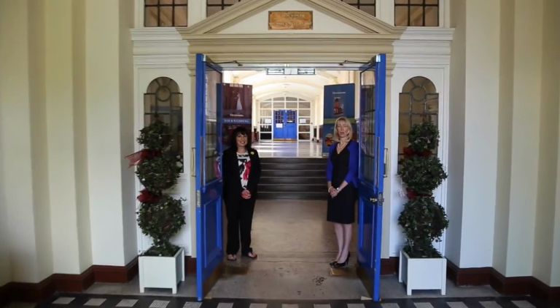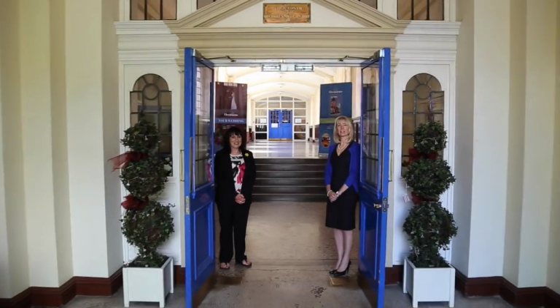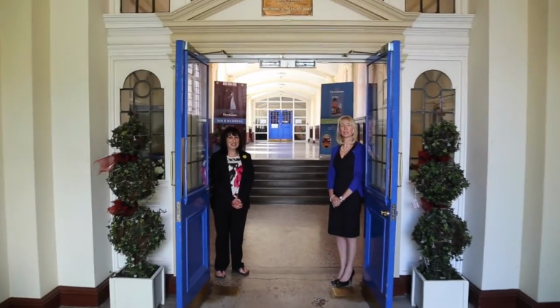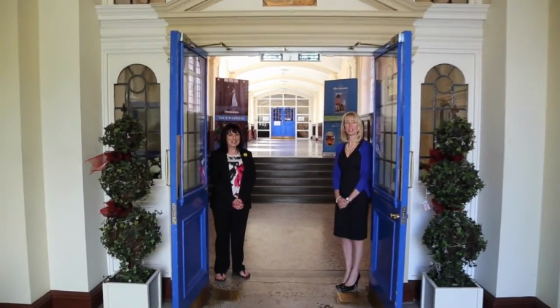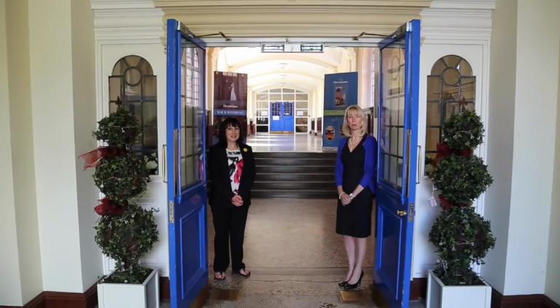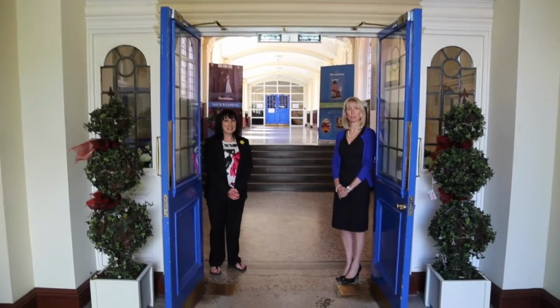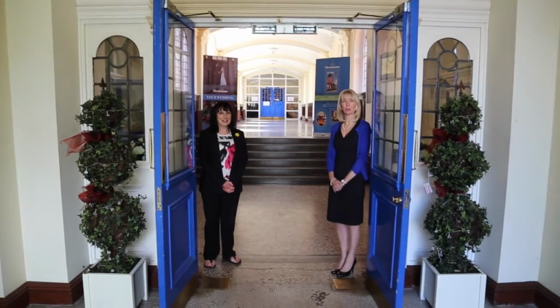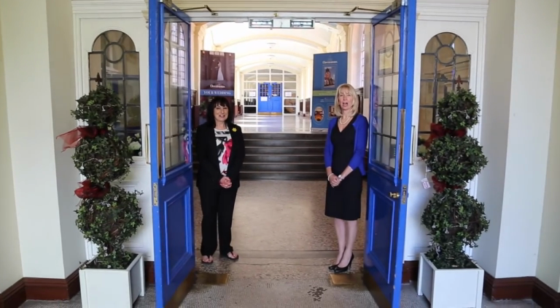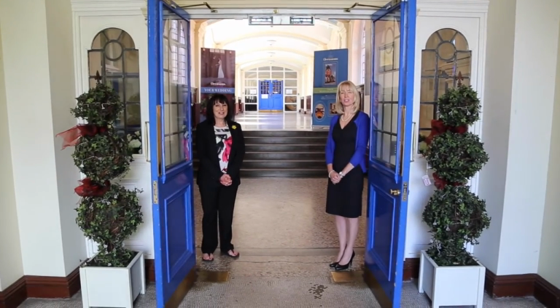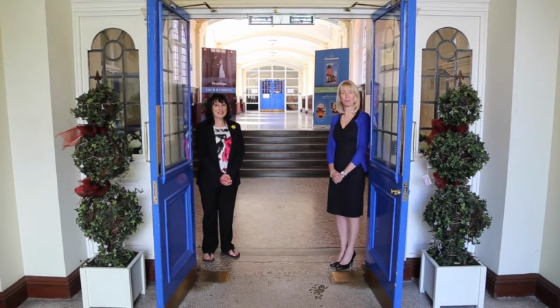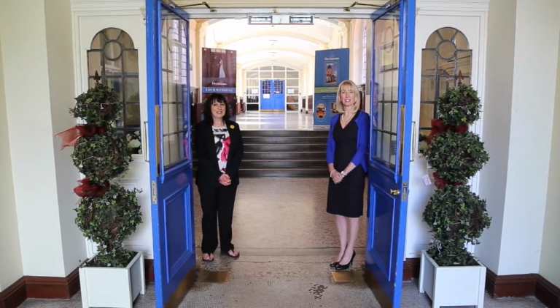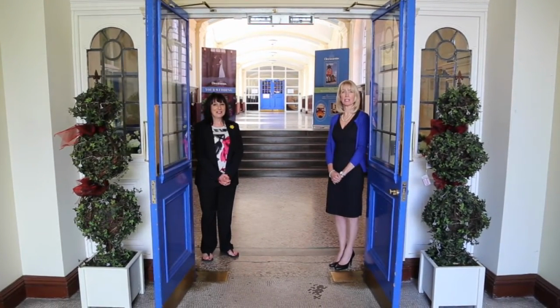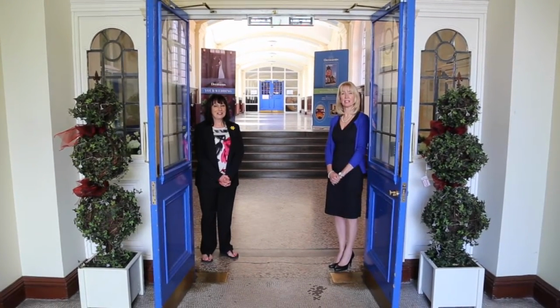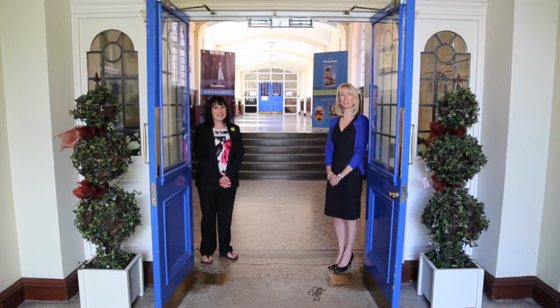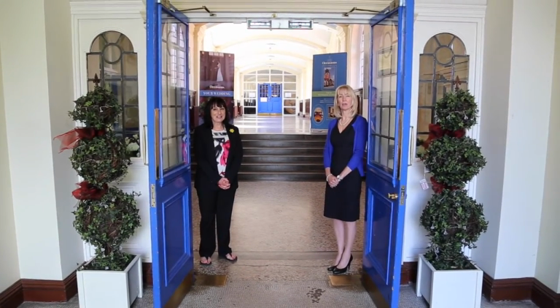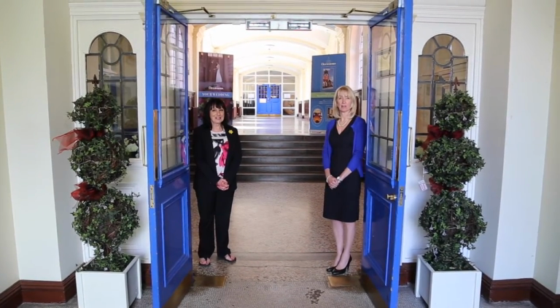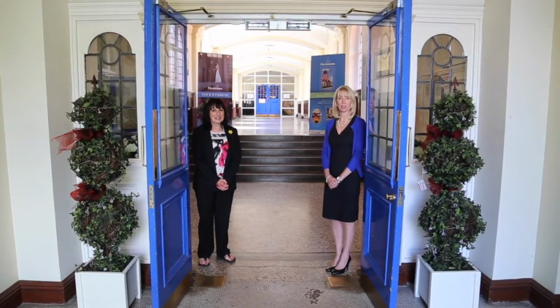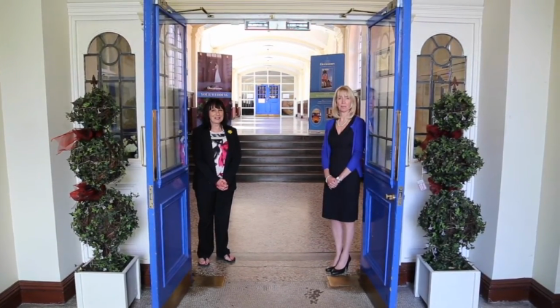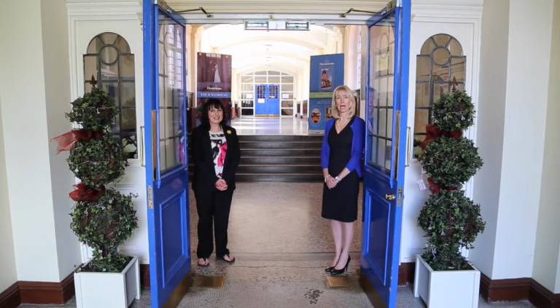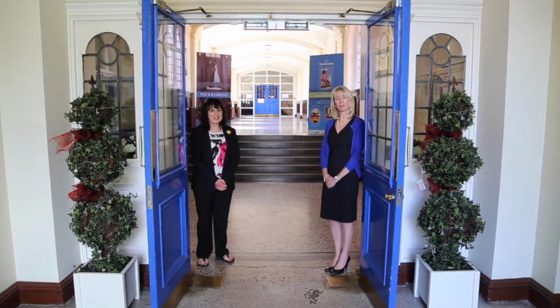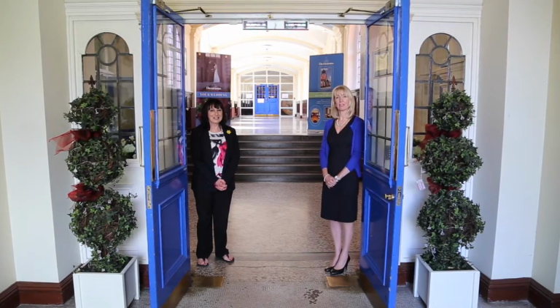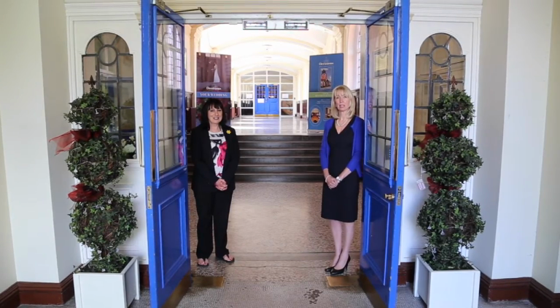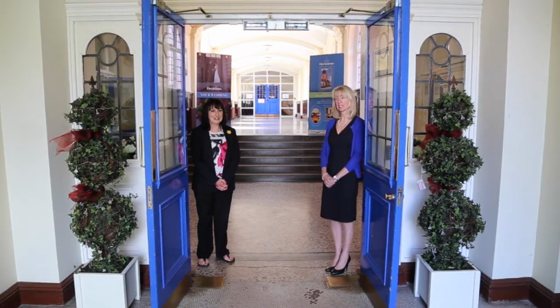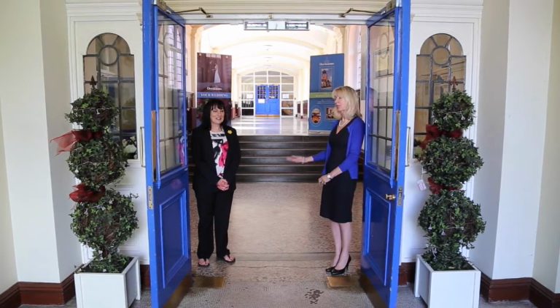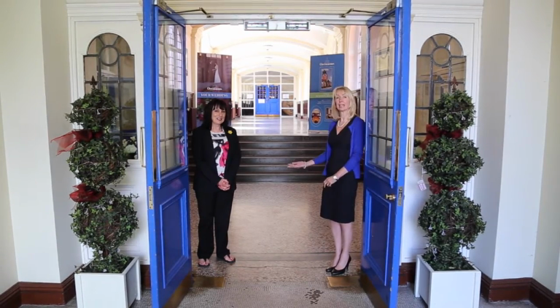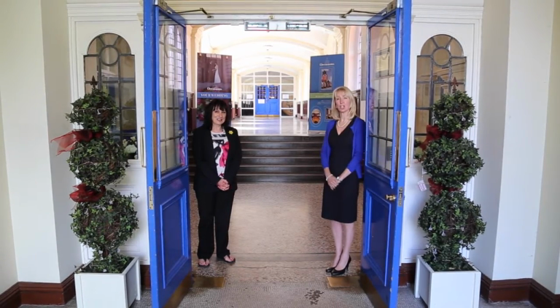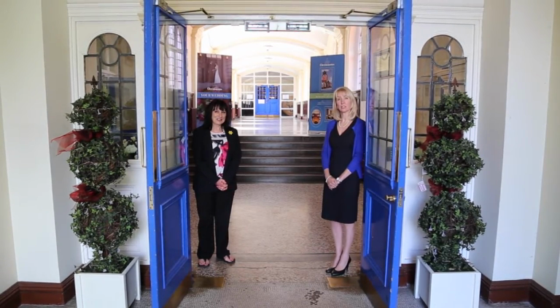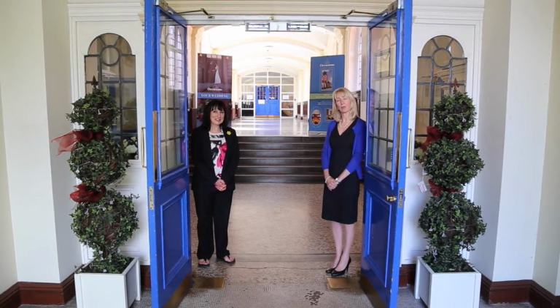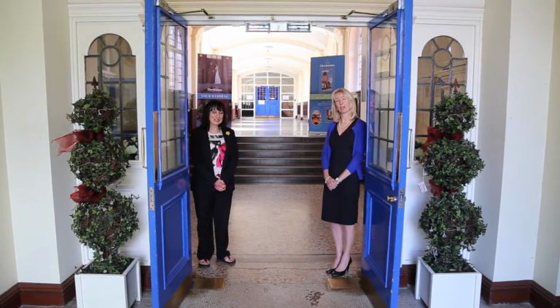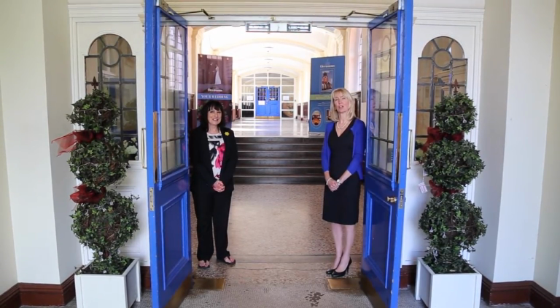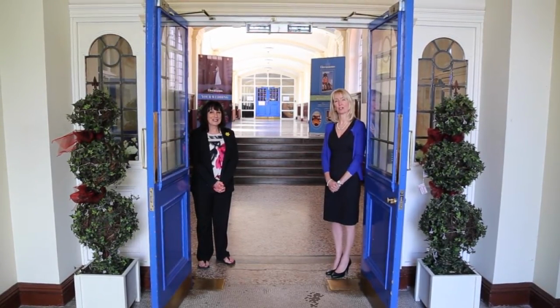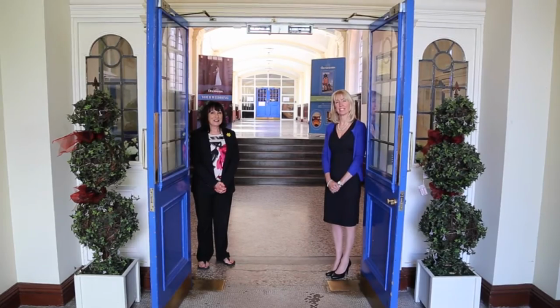Welcome to Occasions at the Blue Coat School, our stunning conference centre based in the leafy suburb of Wavertree. I'm Jane Finlay, the Events Manager, and this is my colleague Elaine Jones, and we'd now like to show you around our facilities.